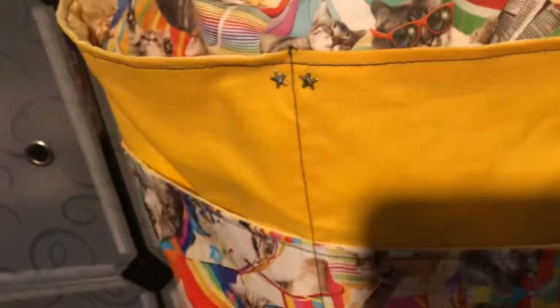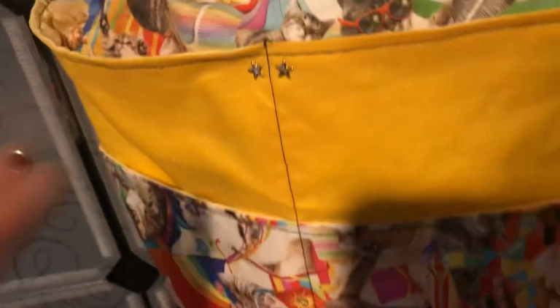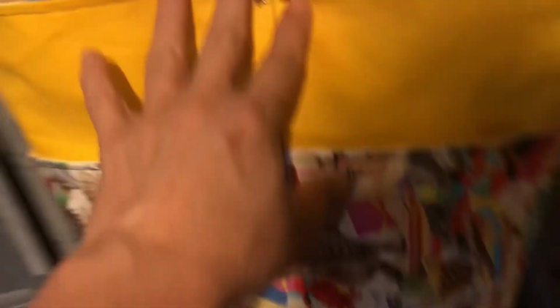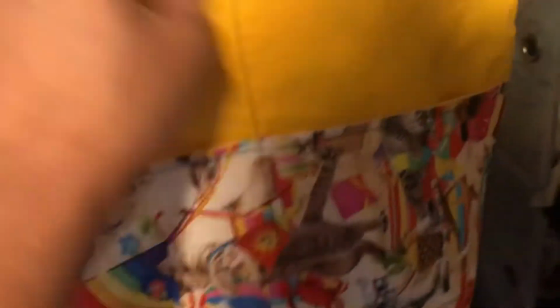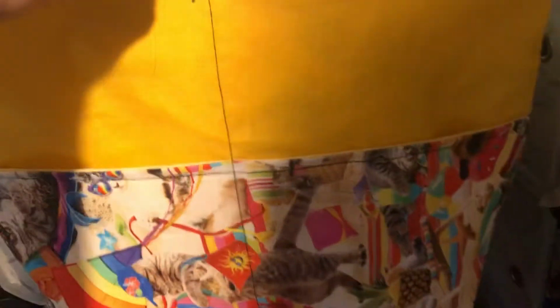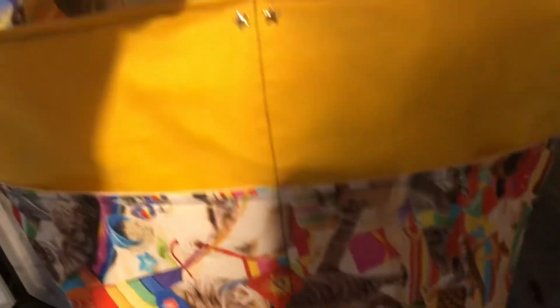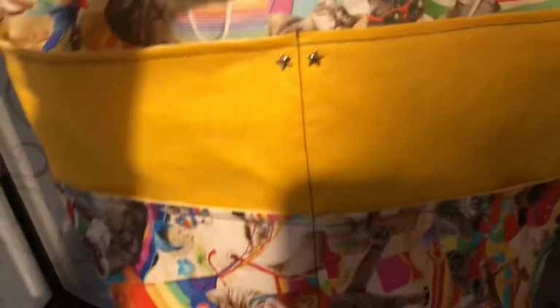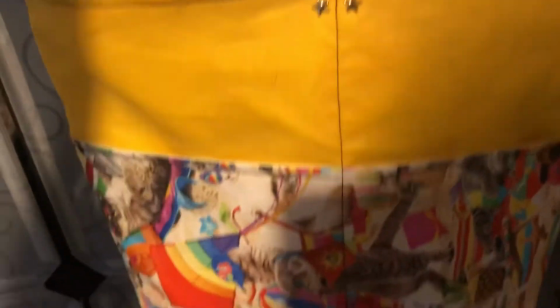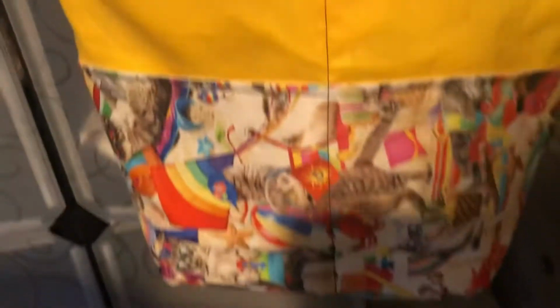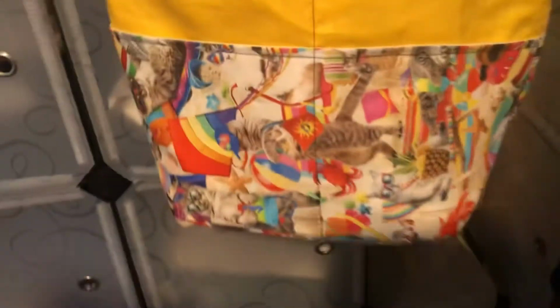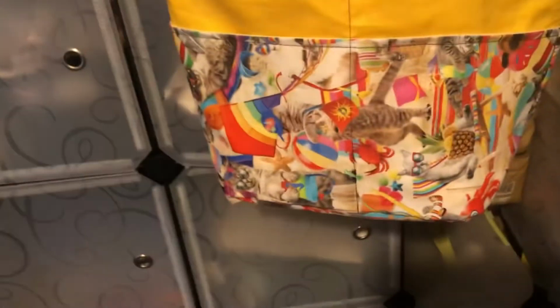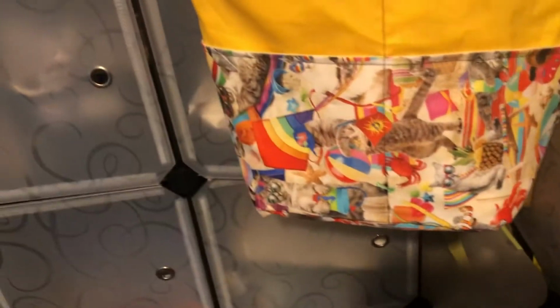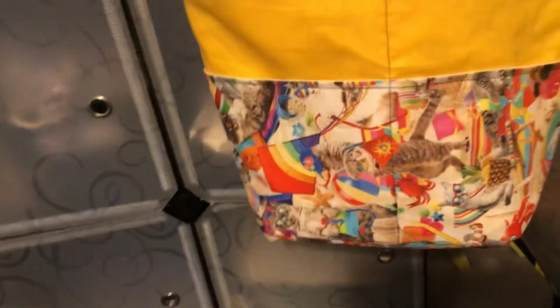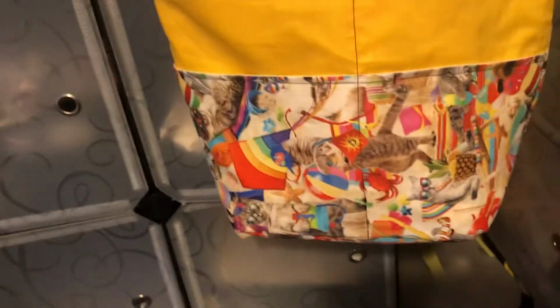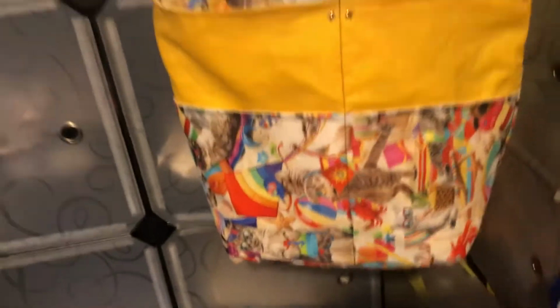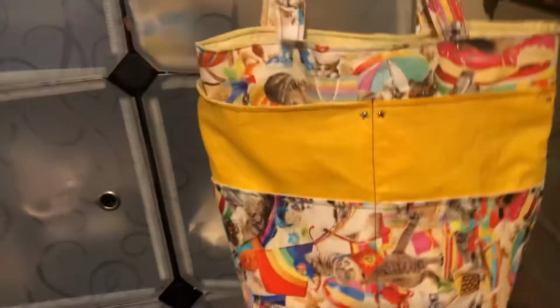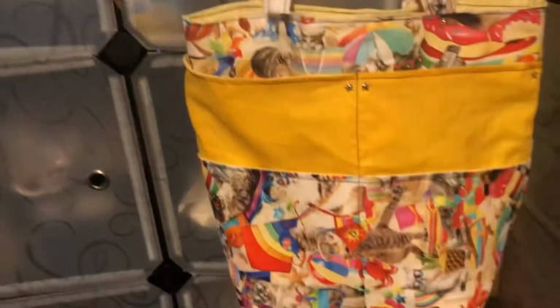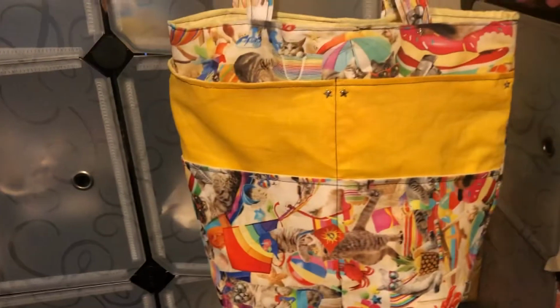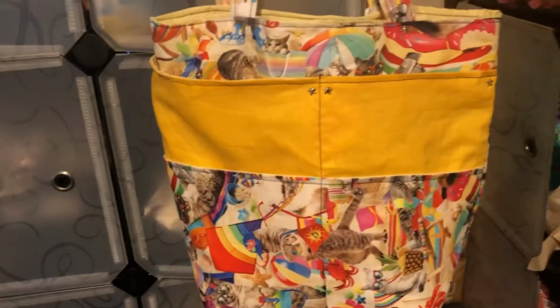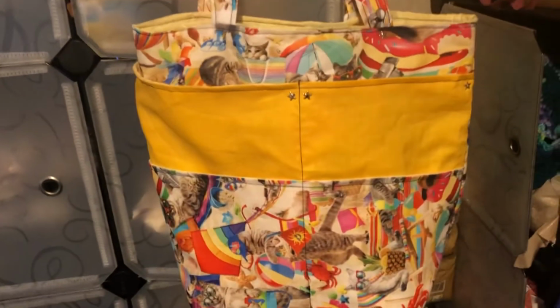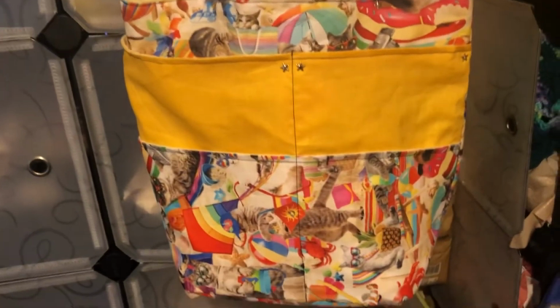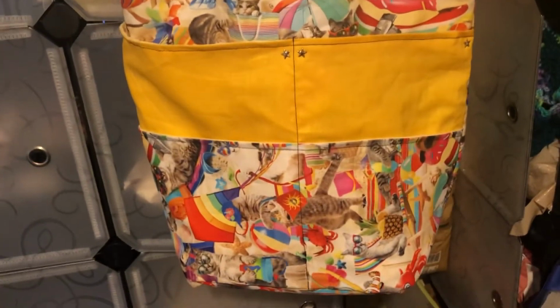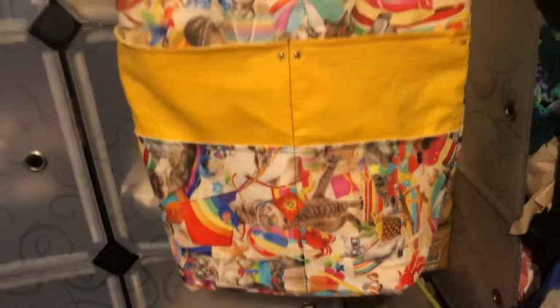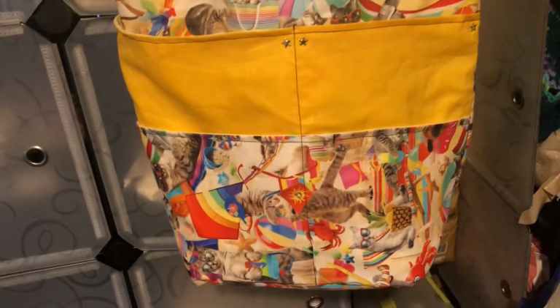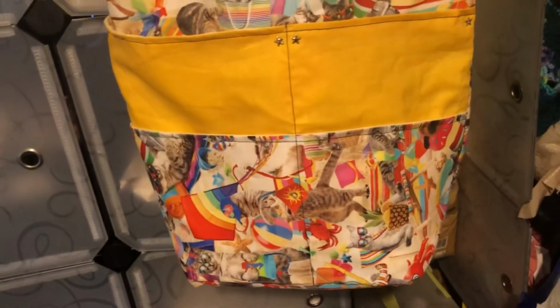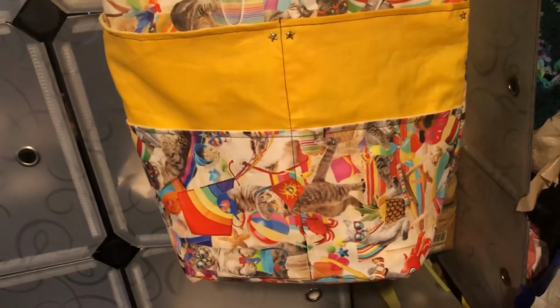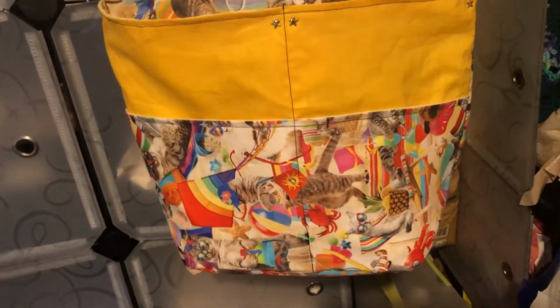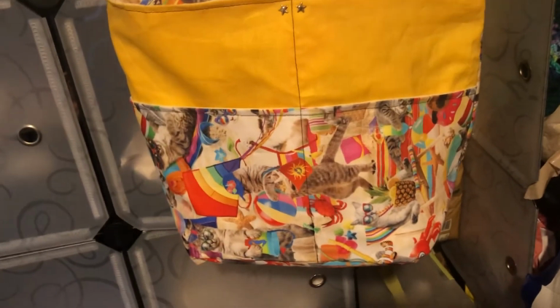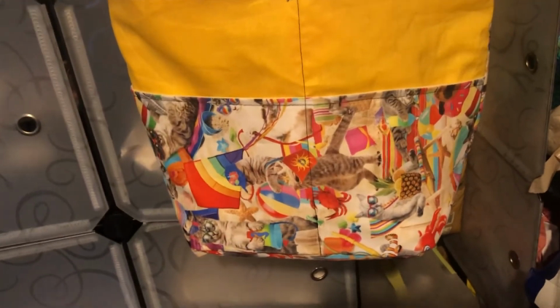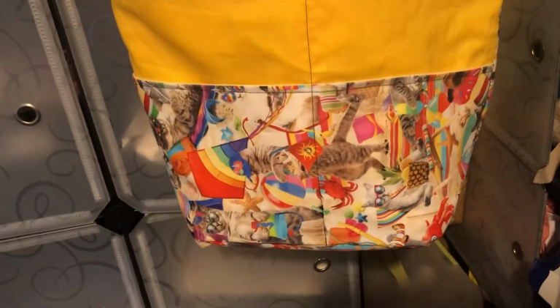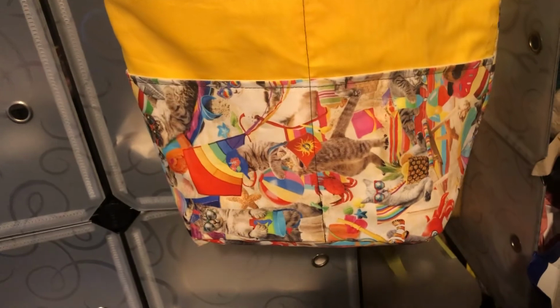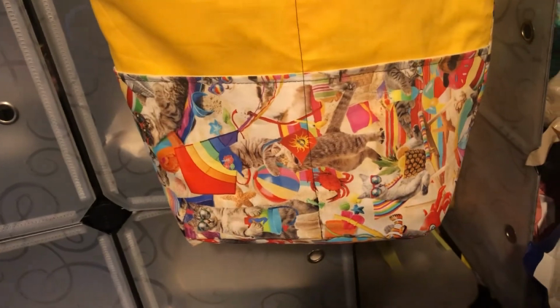I hope you guys like this. I hope you're having a great weekend. I gotta go back to work tomorrow, so no more sewing for a while for me. Thanks for watching — you guys have a great day. Bye.